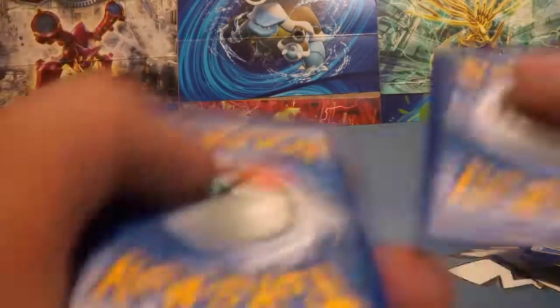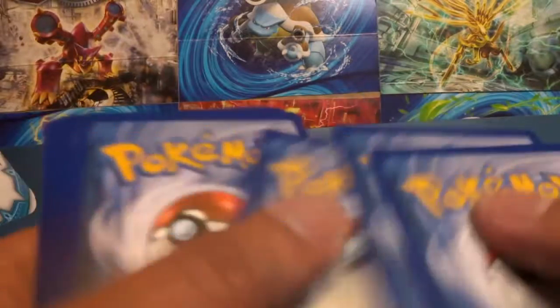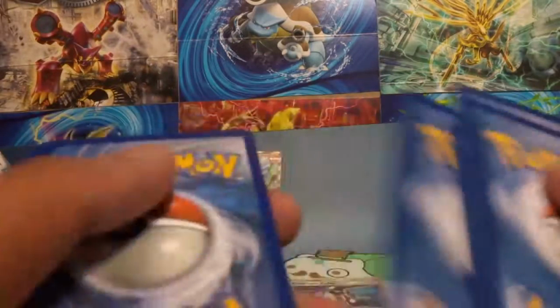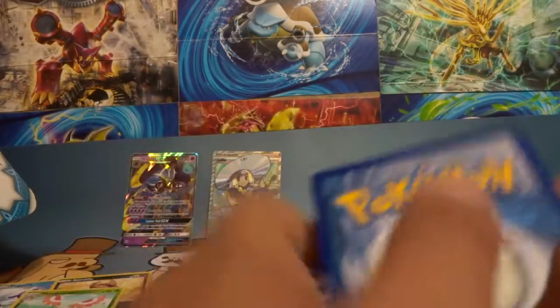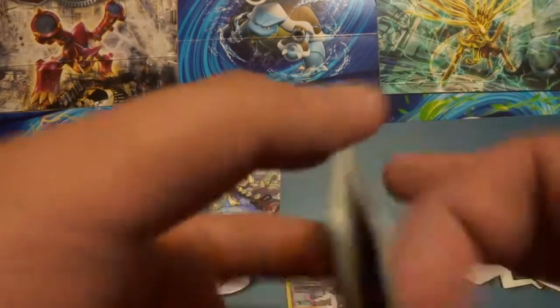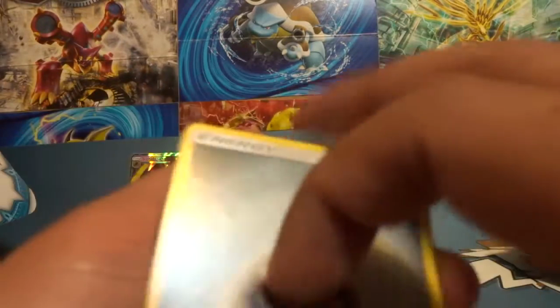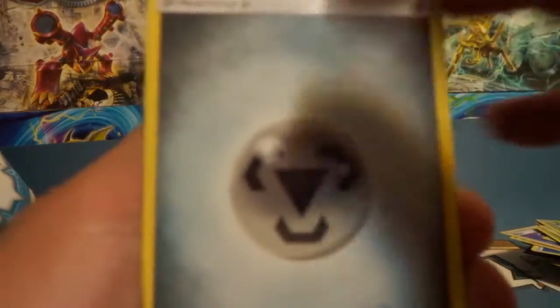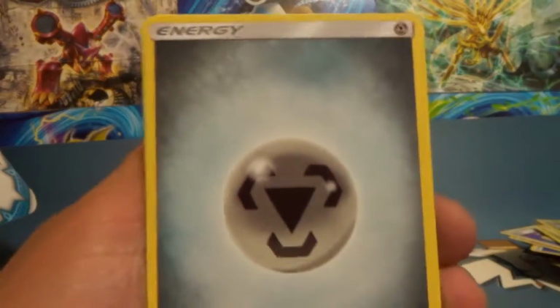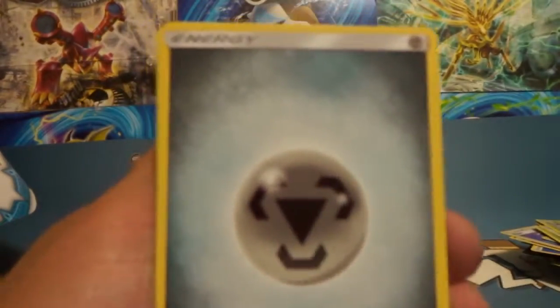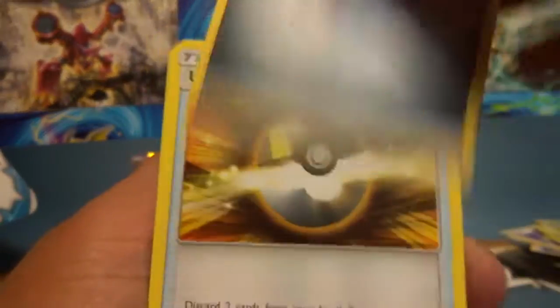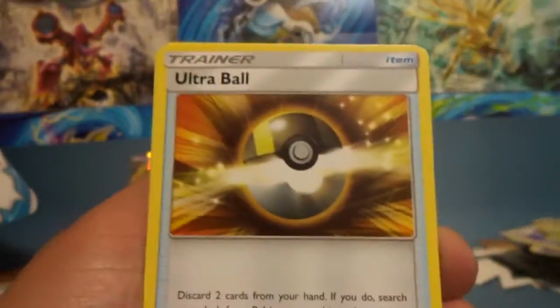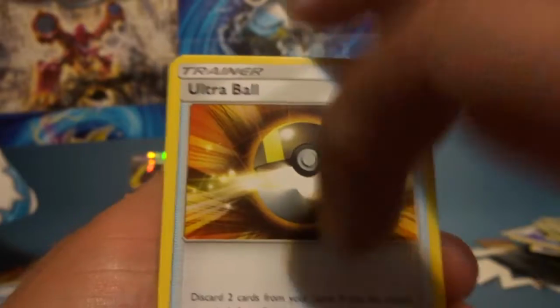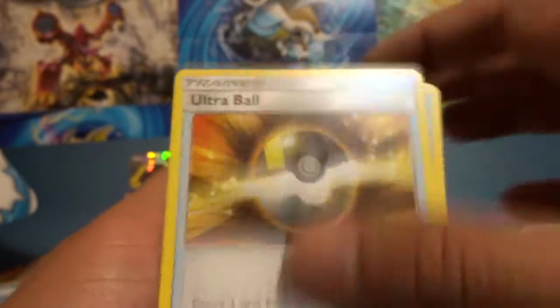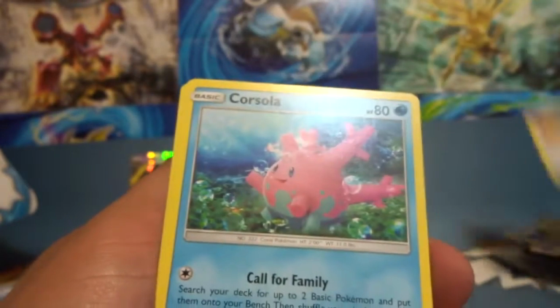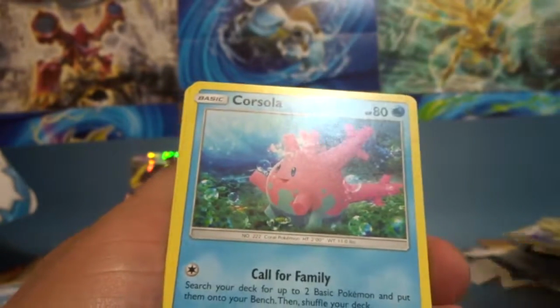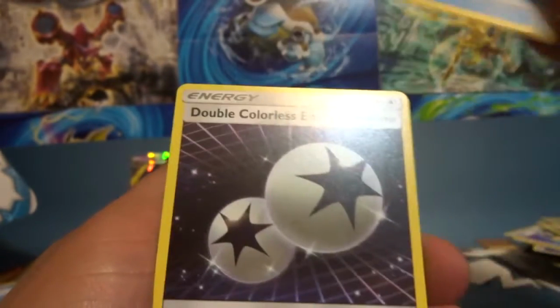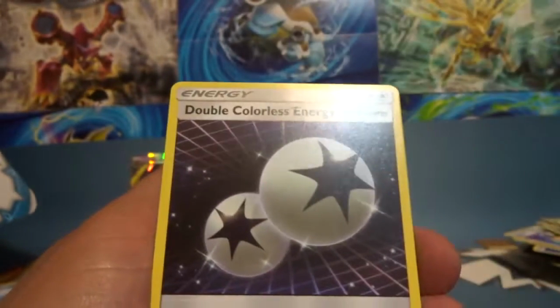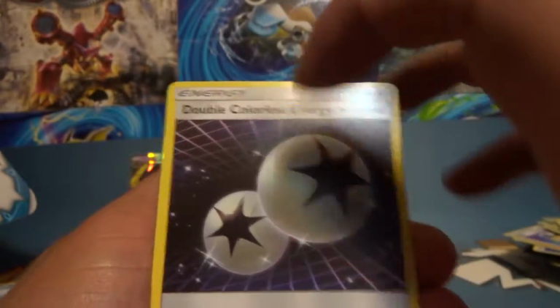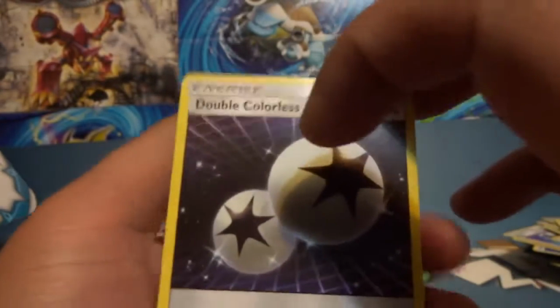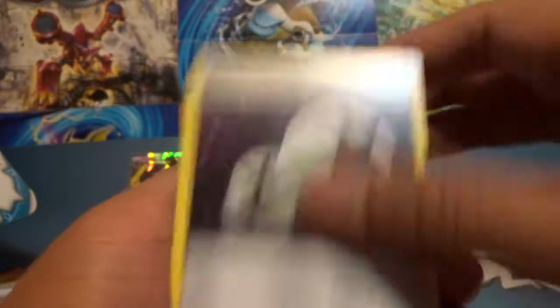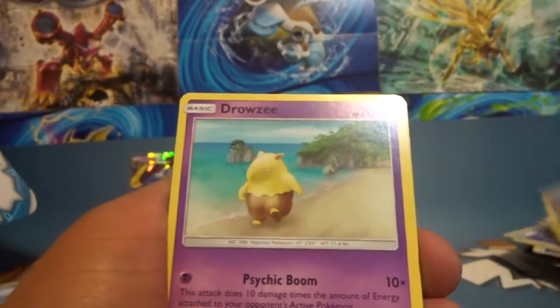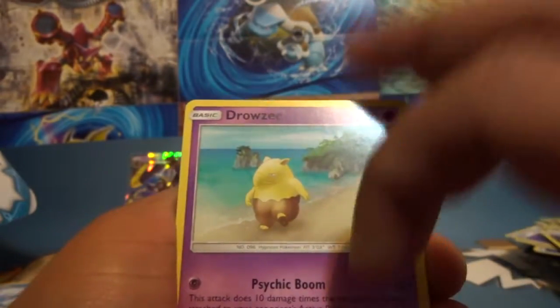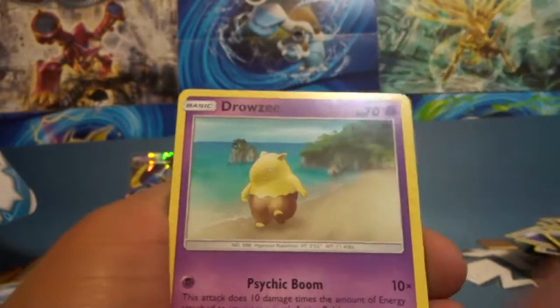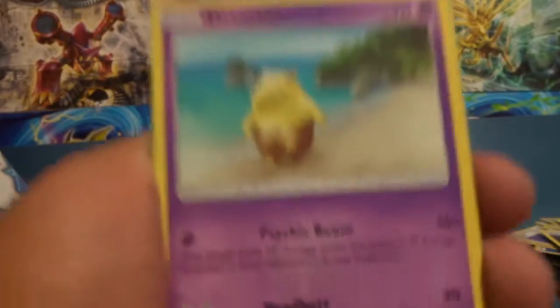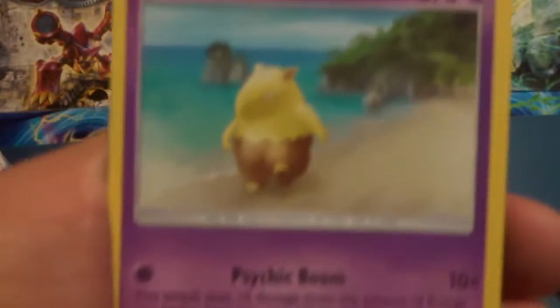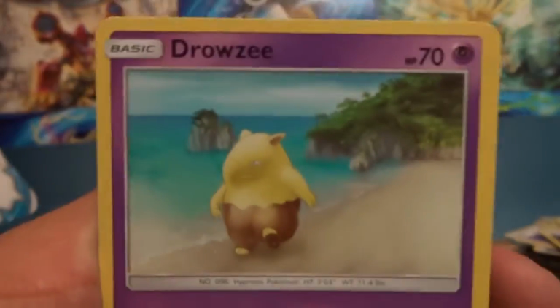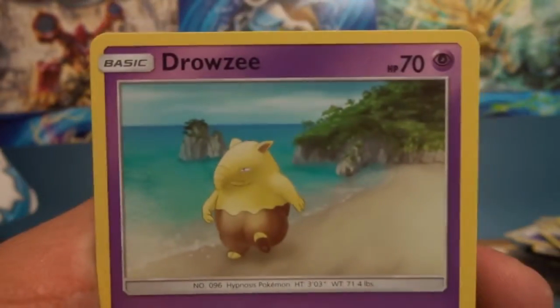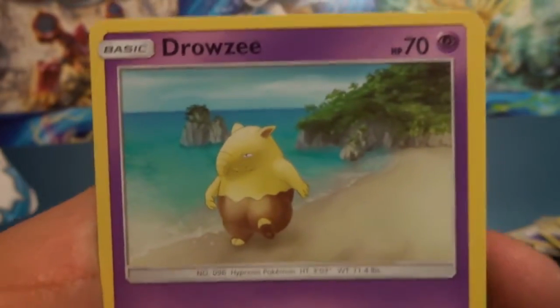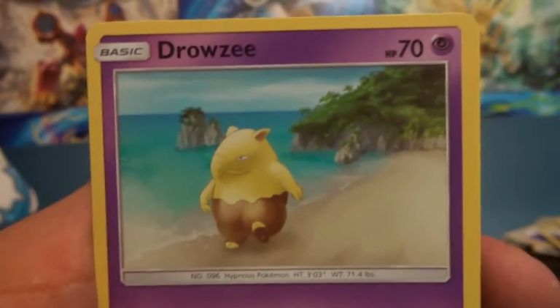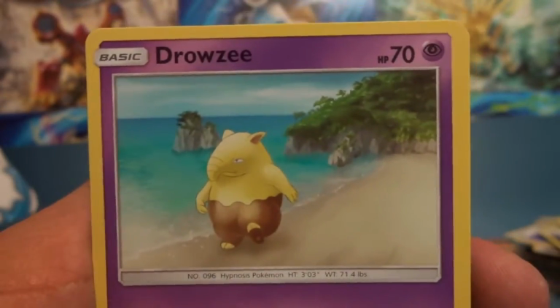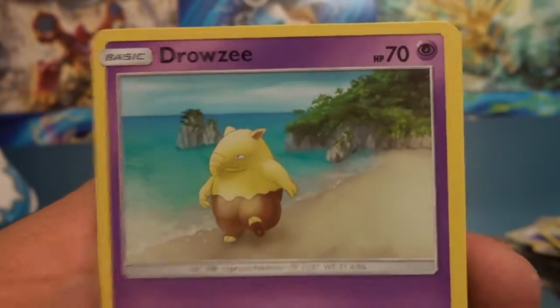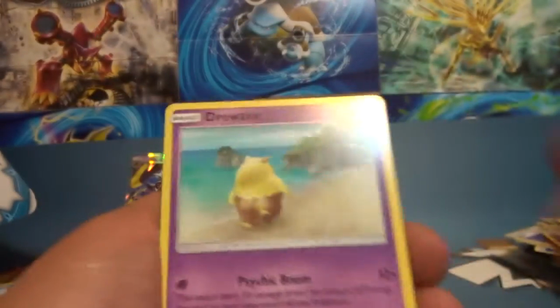We've got four more packs including this one. Ultra Ball — nice. Double Colorless — nice, need those. Drowzee — I don't know what it is about this one but it looks so huge on that beach.